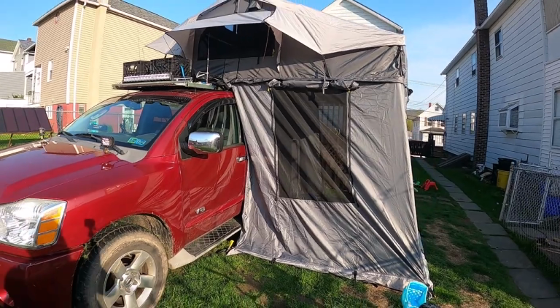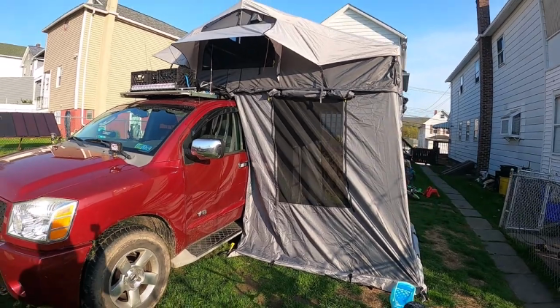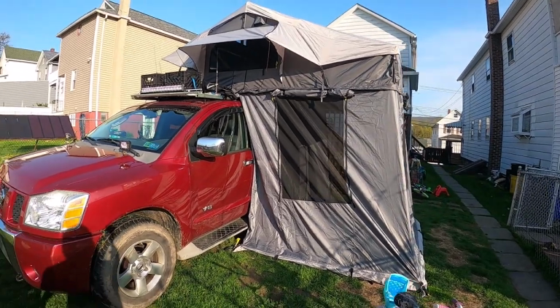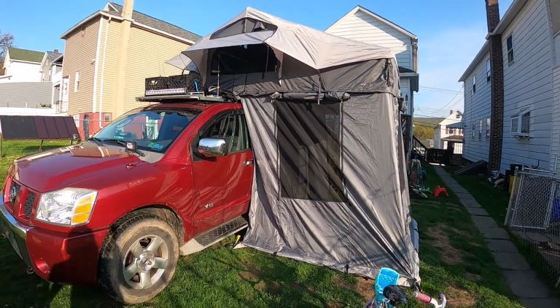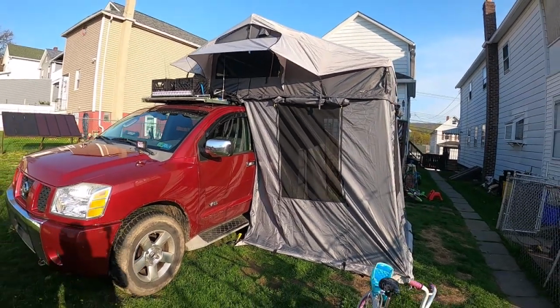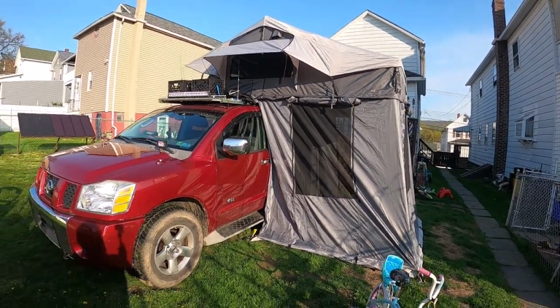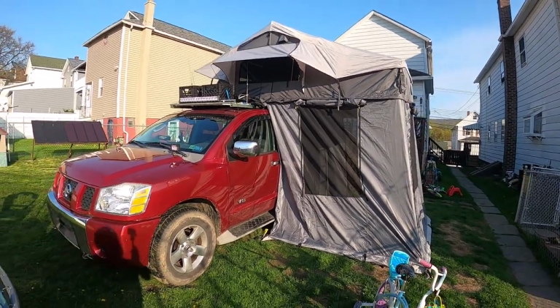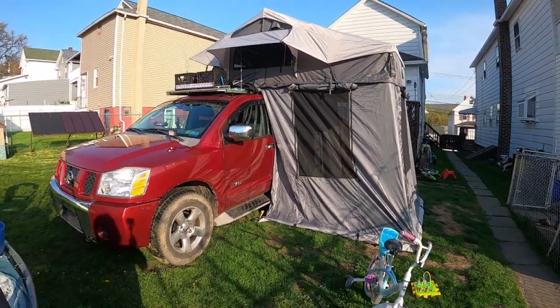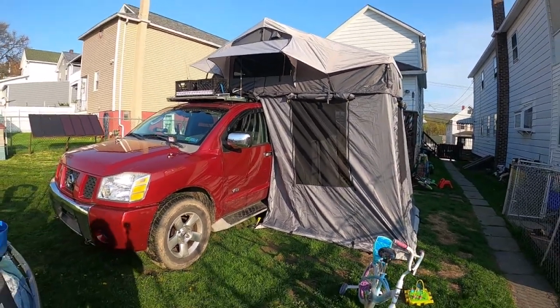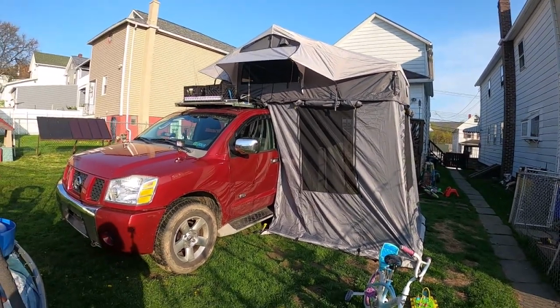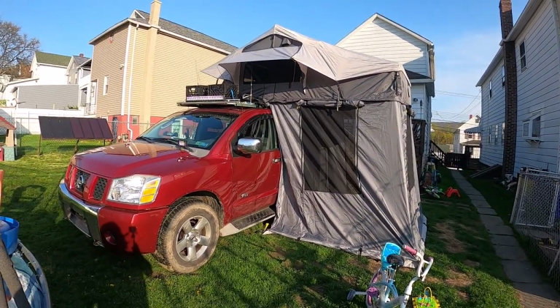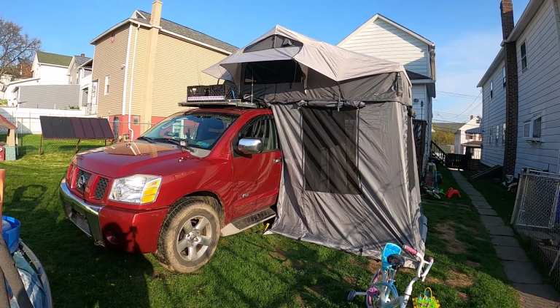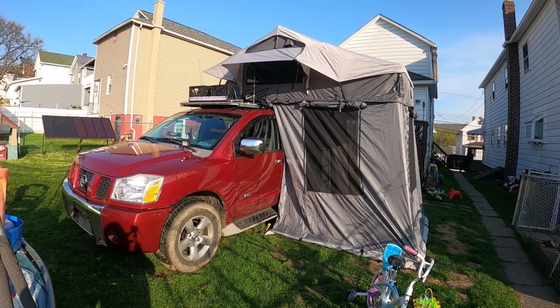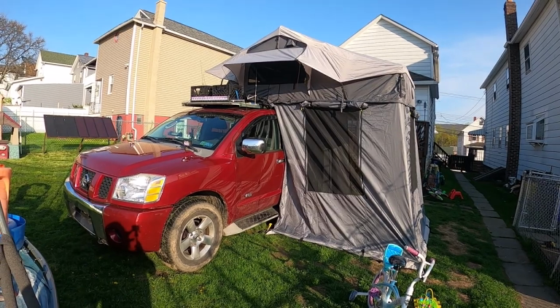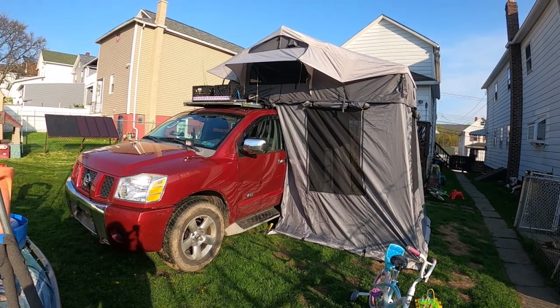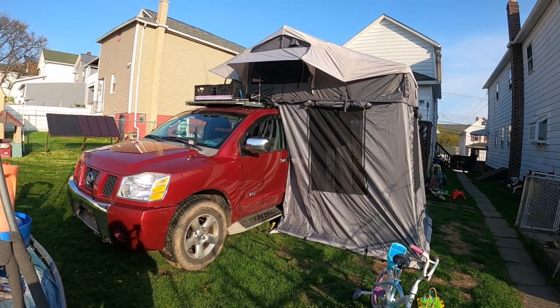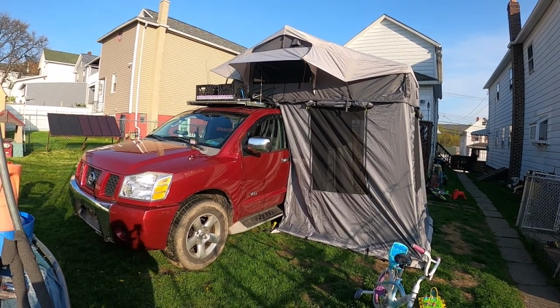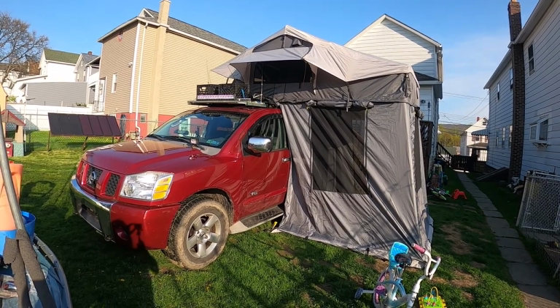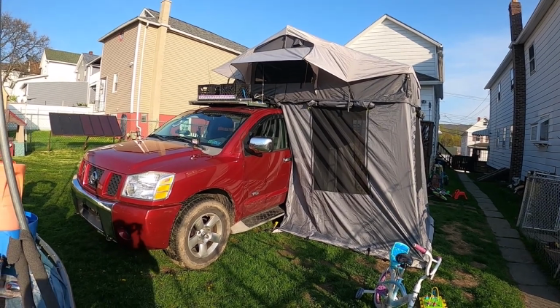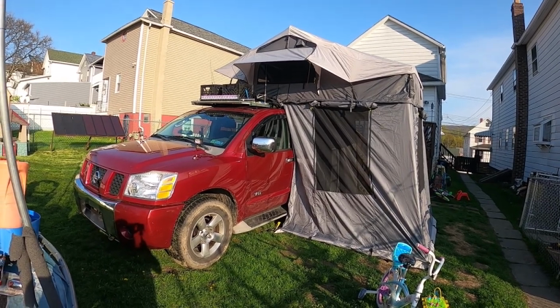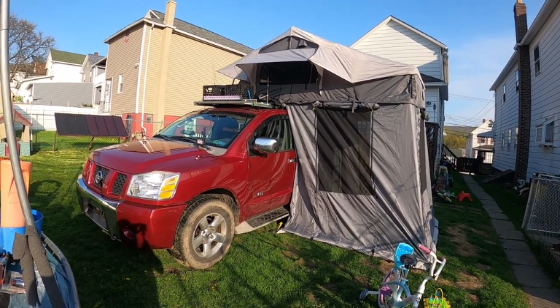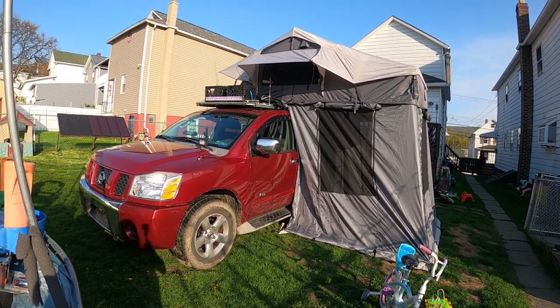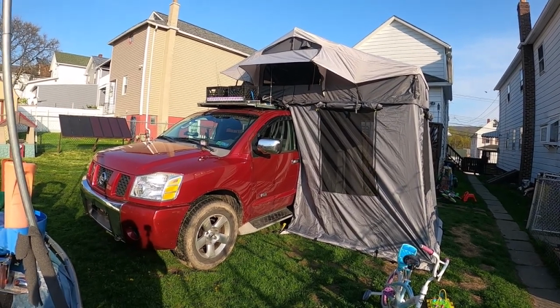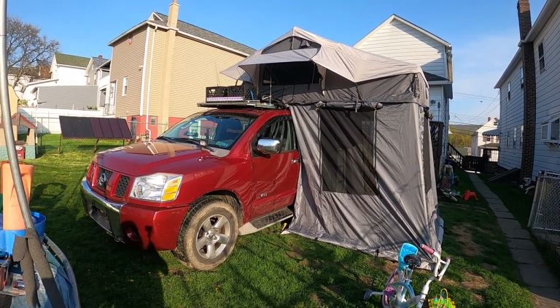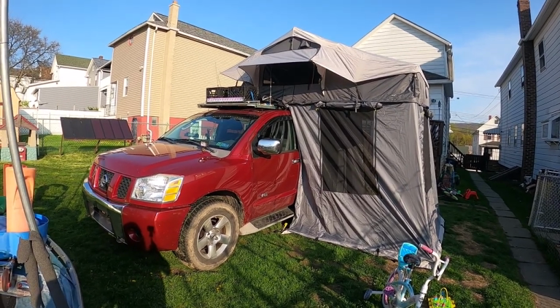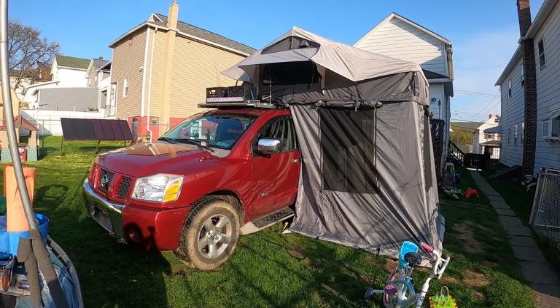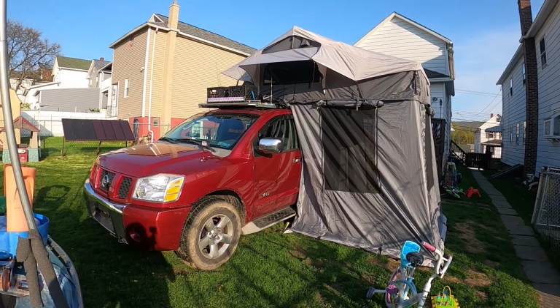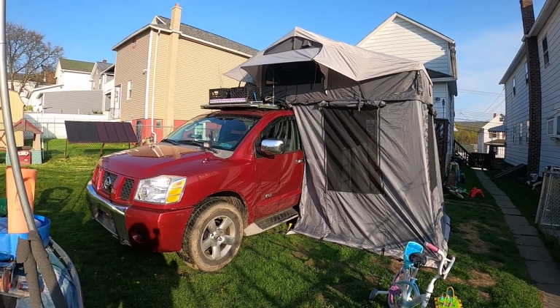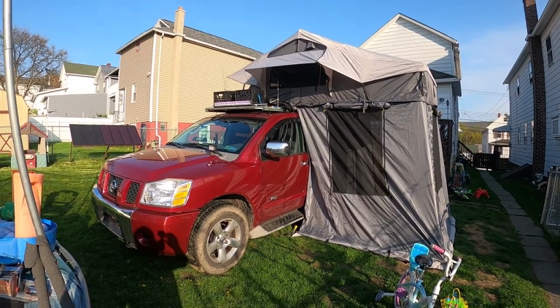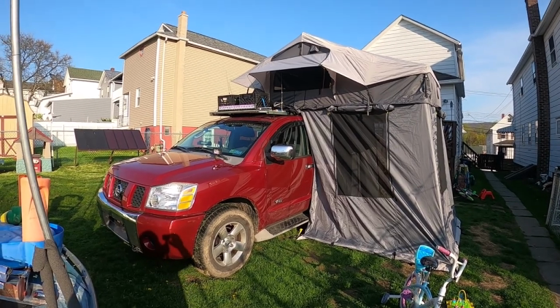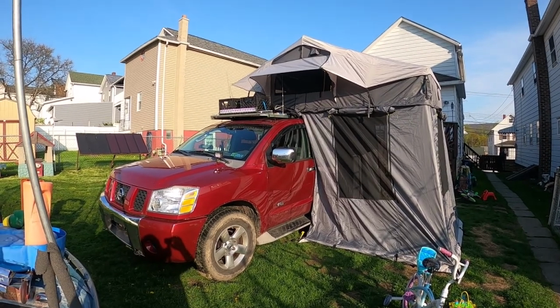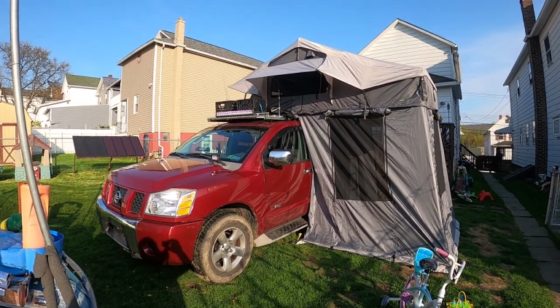I'll probably add more to this video and add some clips from tonight. Let's see how it is — I don't like sleeping in it, but other than that, catch you later.